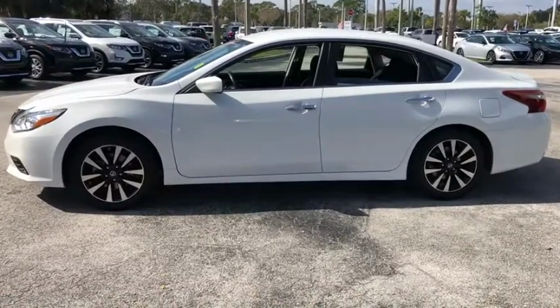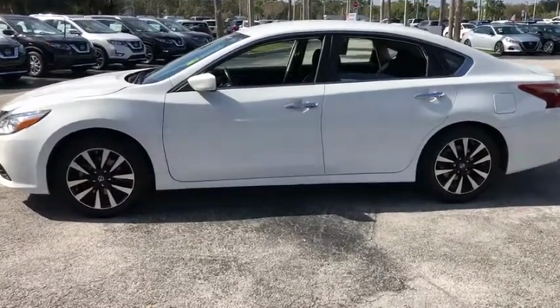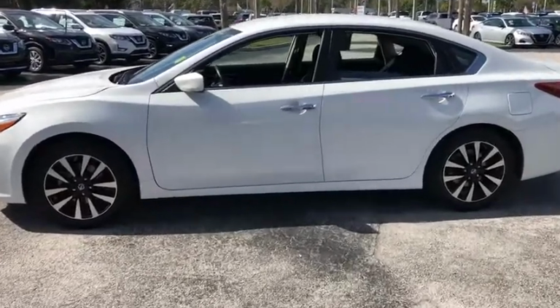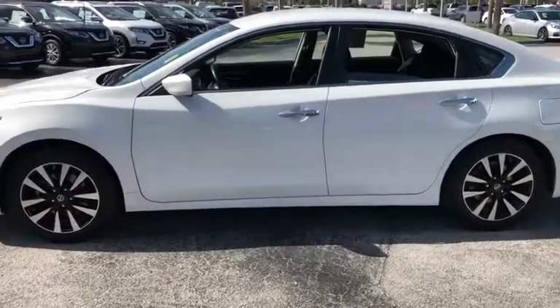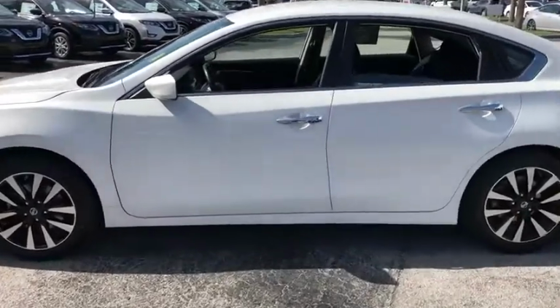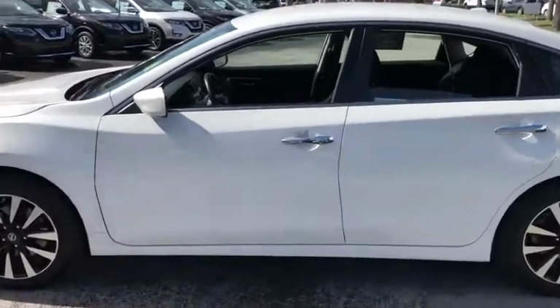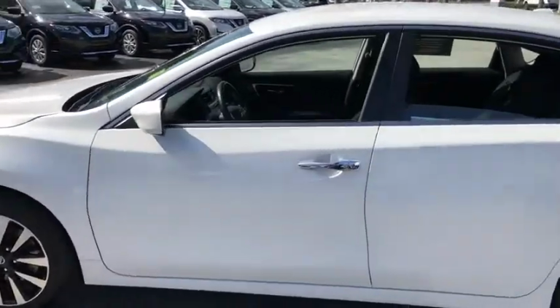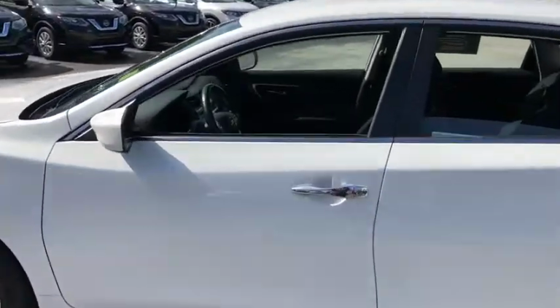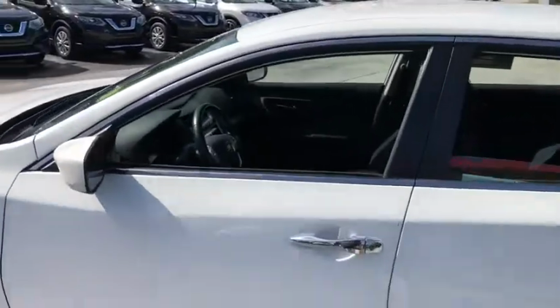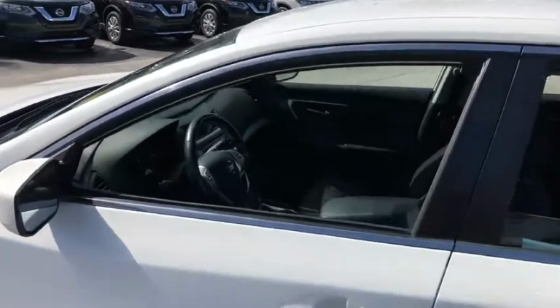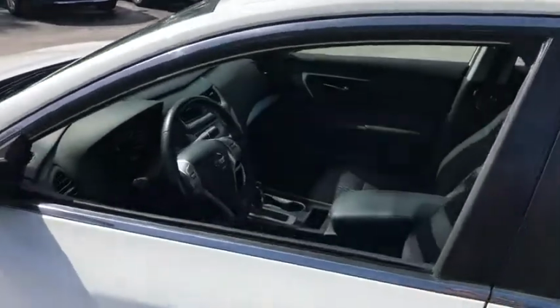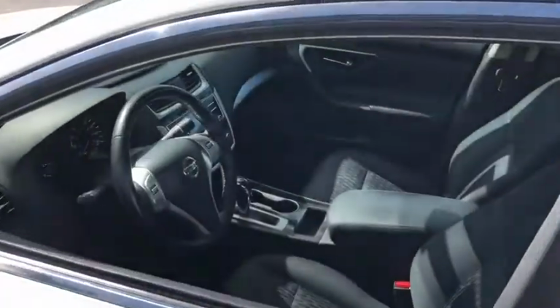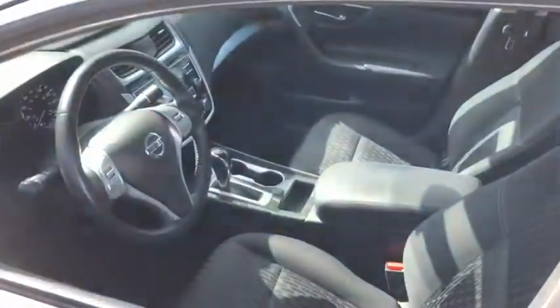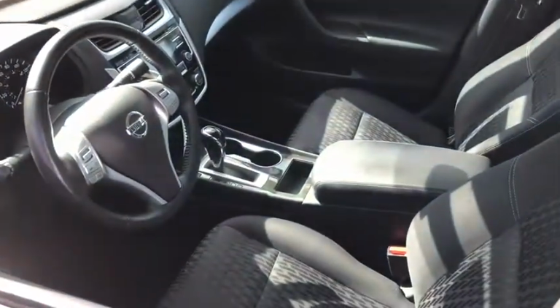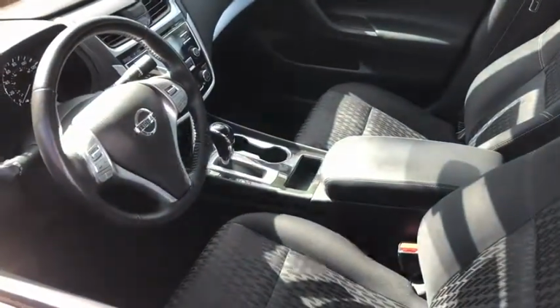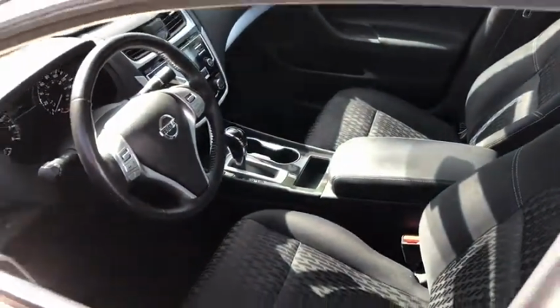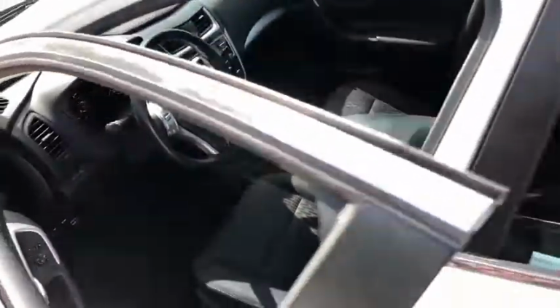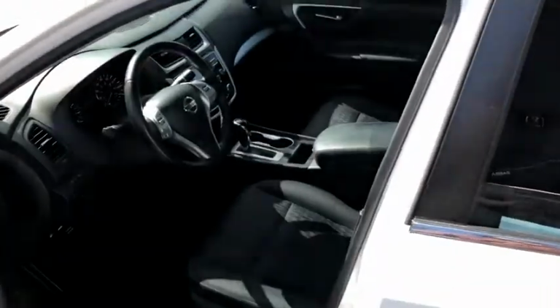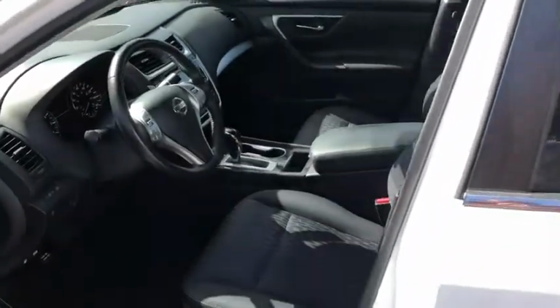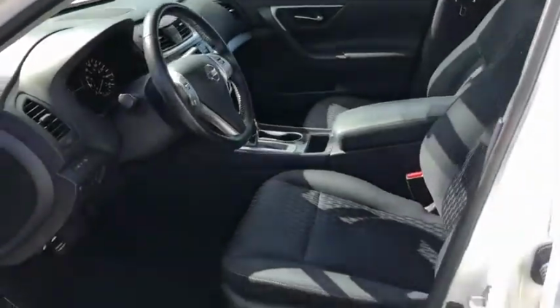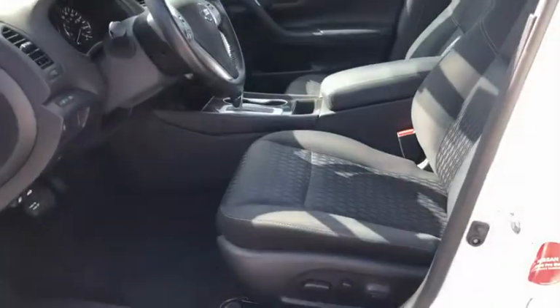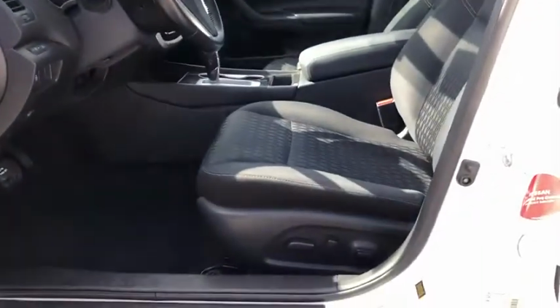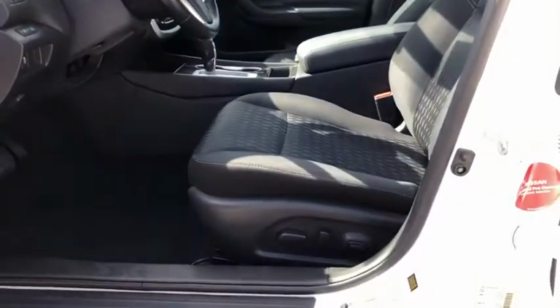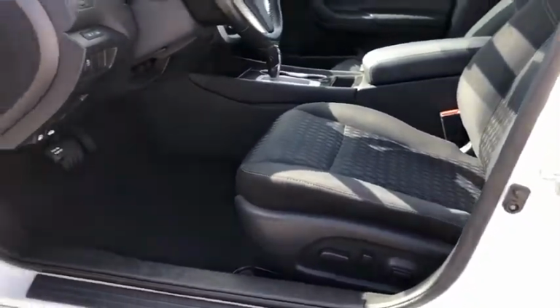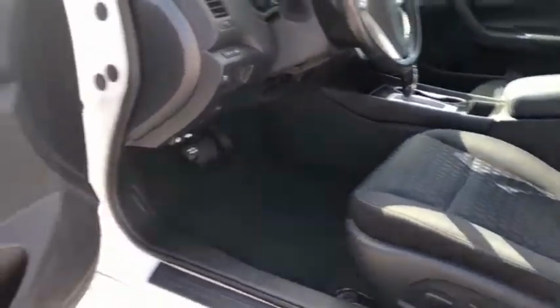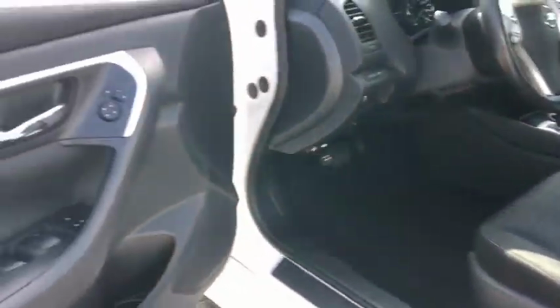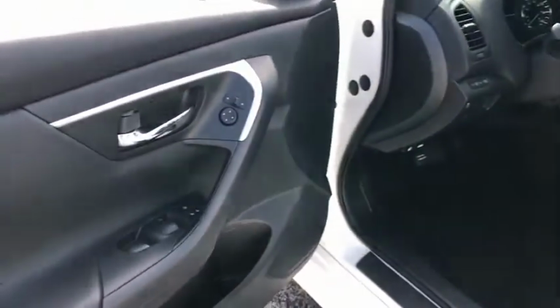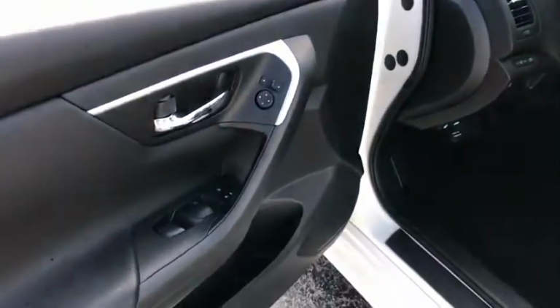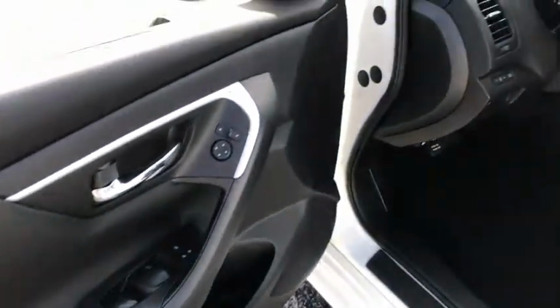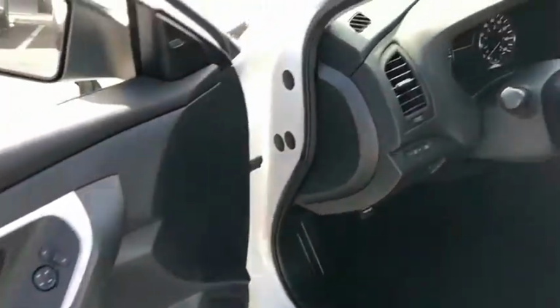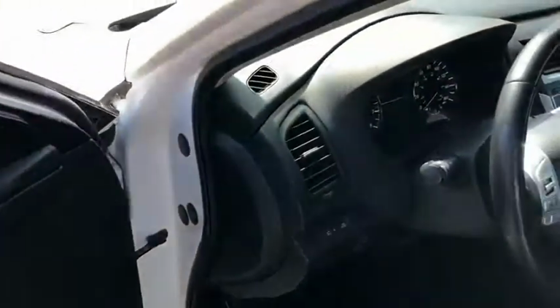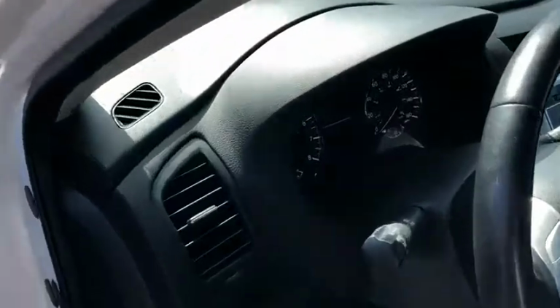This vehicle has less than 45,000 miles. Here are some of this vehicle's great options: backup camera, anti-lock braking system, steering wheel audio controls, keyless entry, remote engine start, traction control, stability control, Bluetooth.